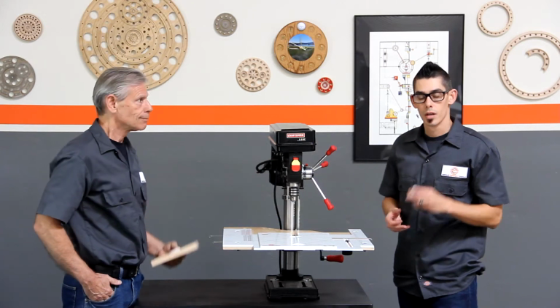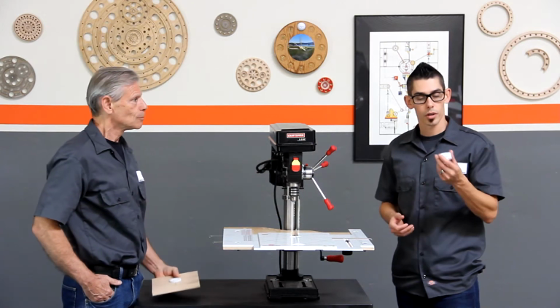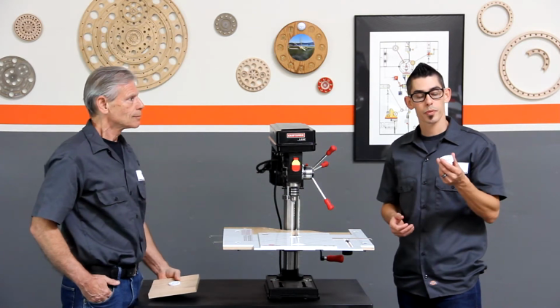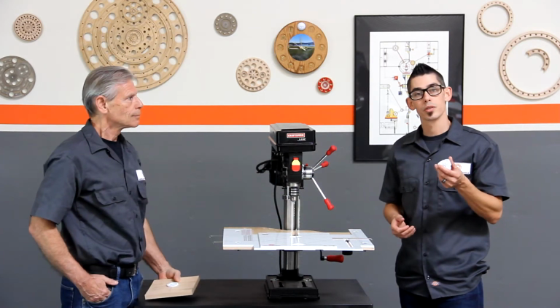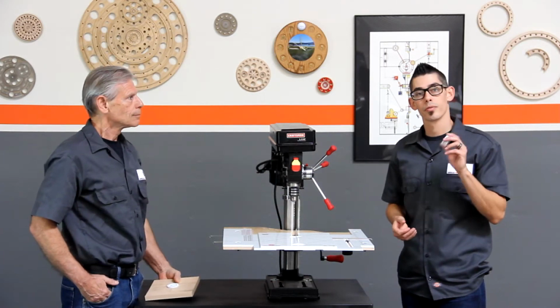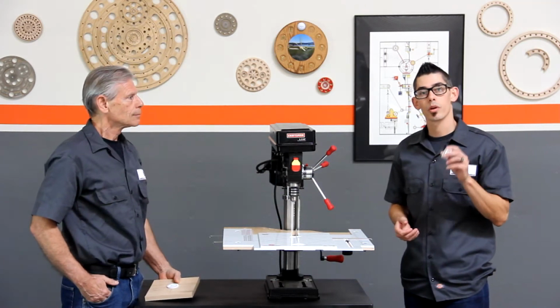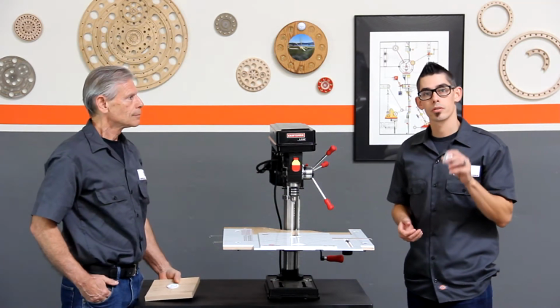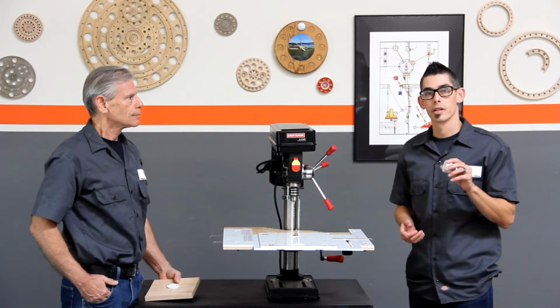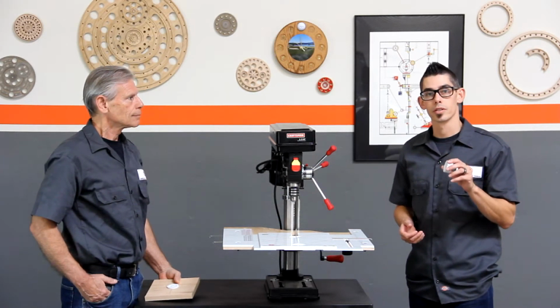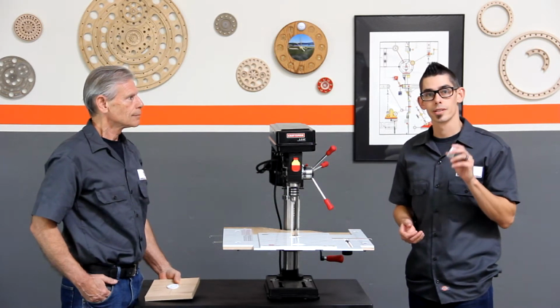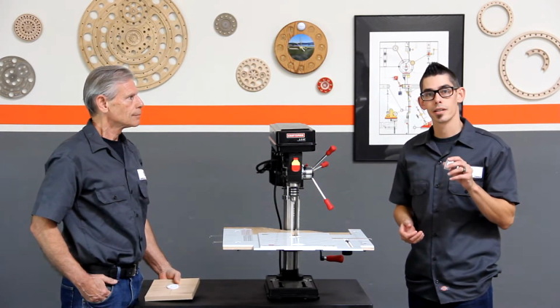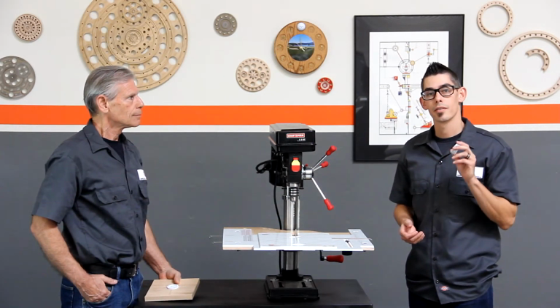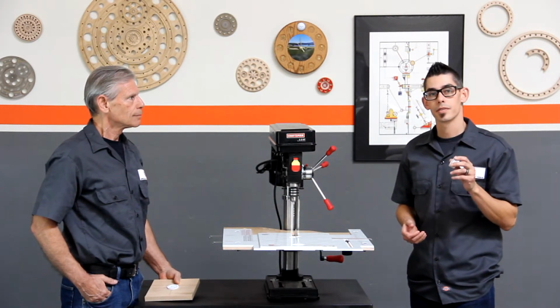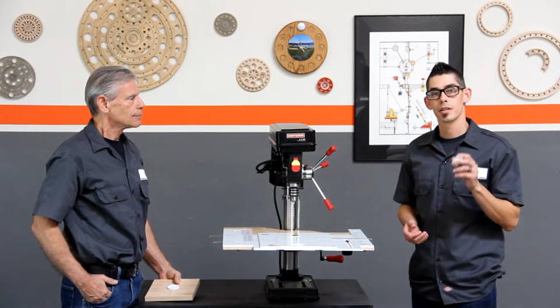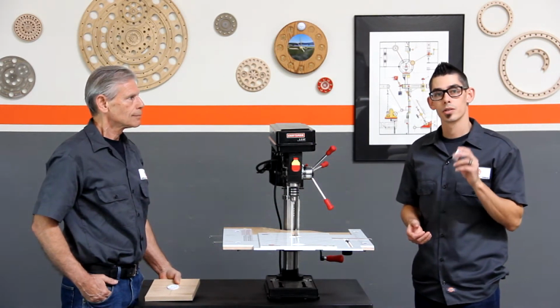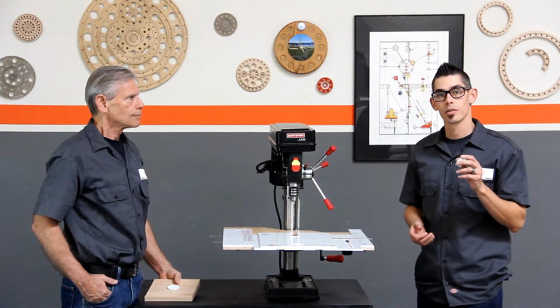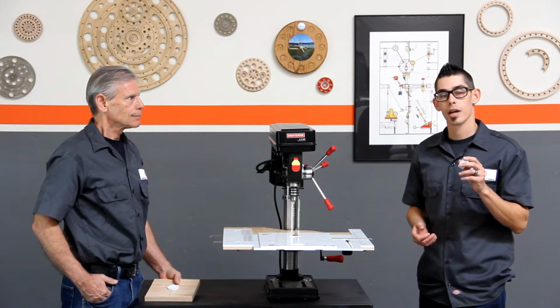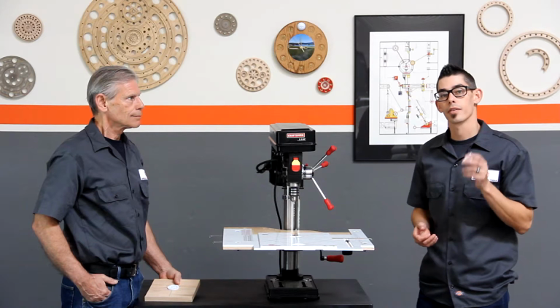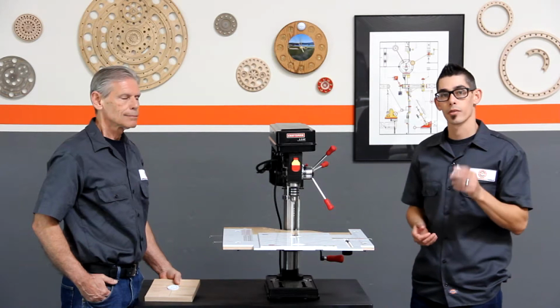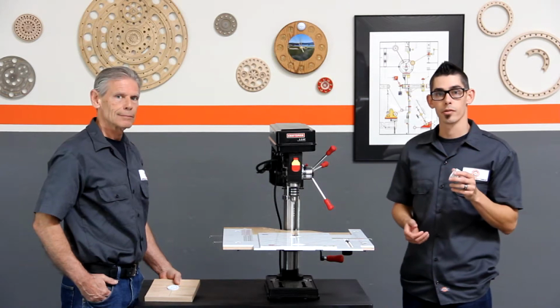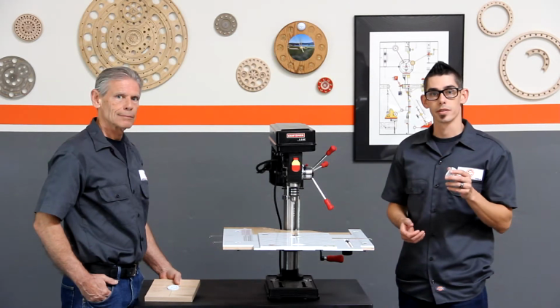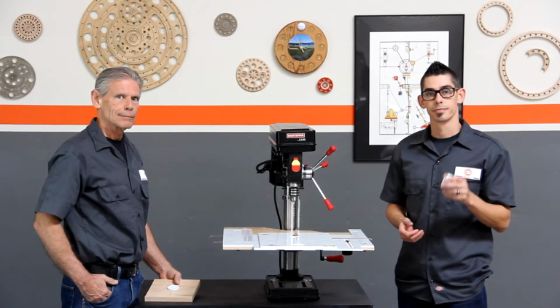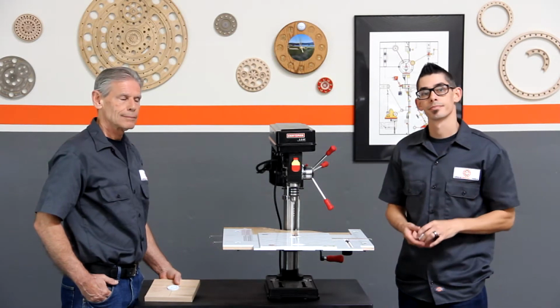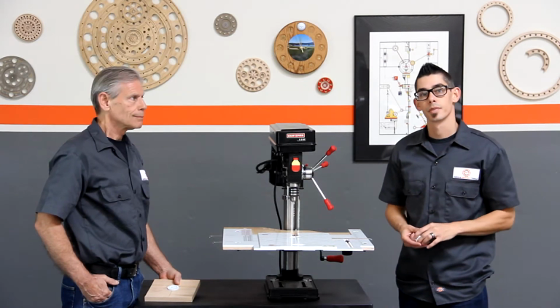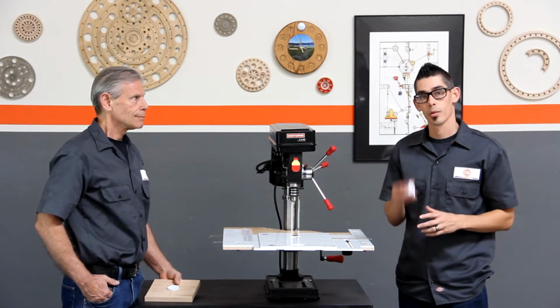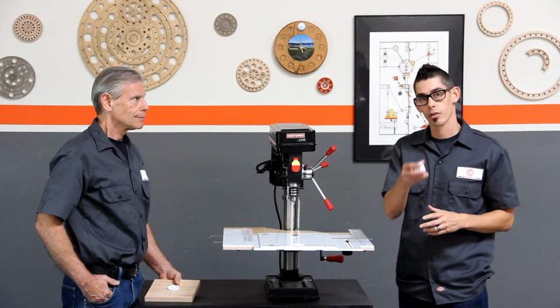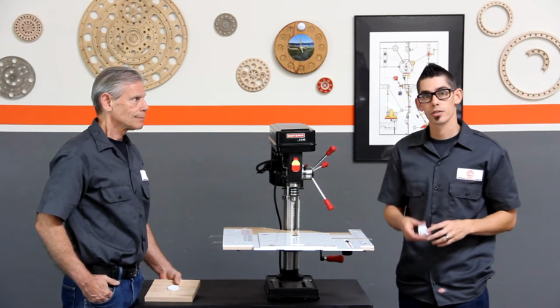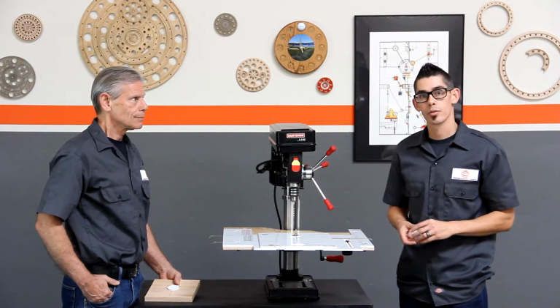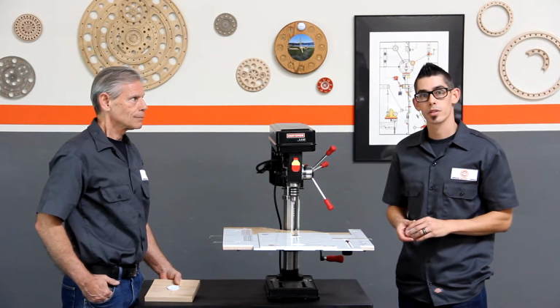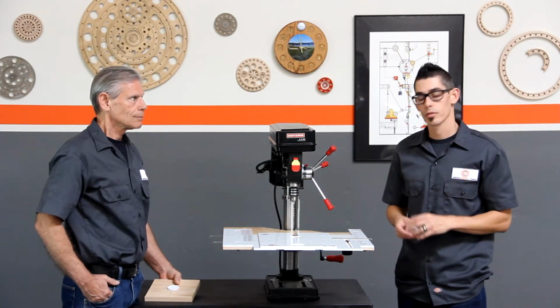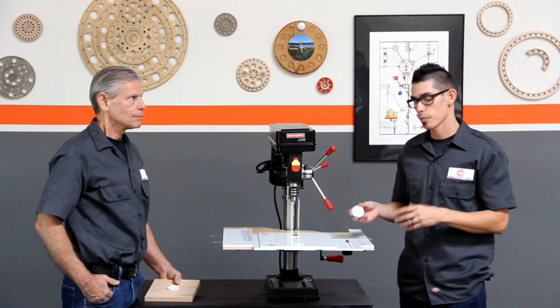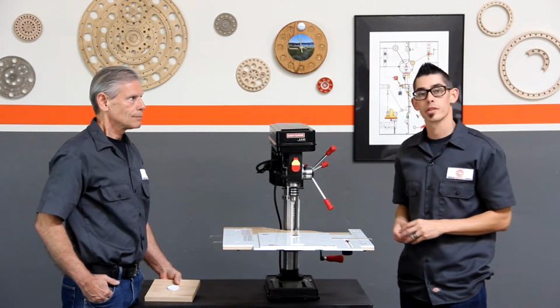We also provide you with four degree gears in 10, 15, 22 and a half, and 30 degrees. So now we're going to go ahead and show you in more detail these operations.